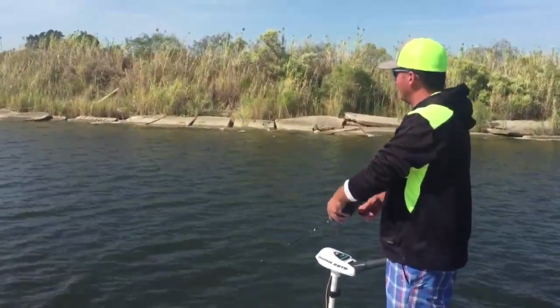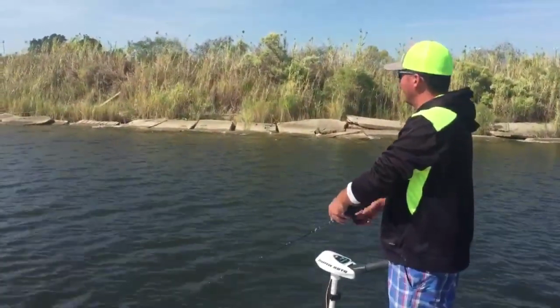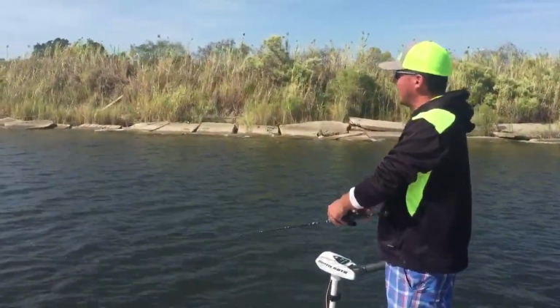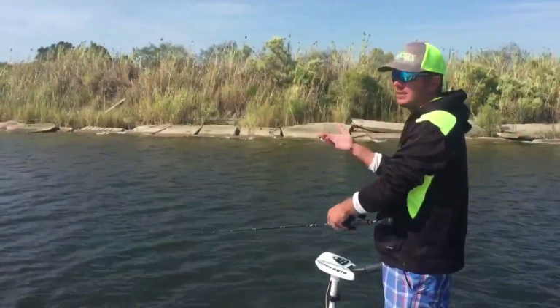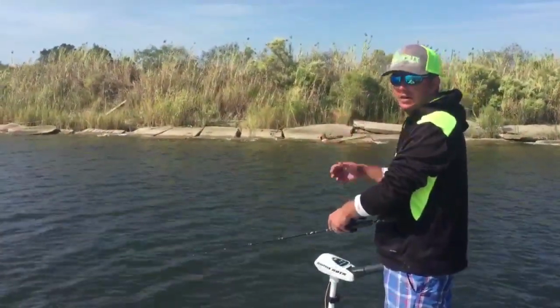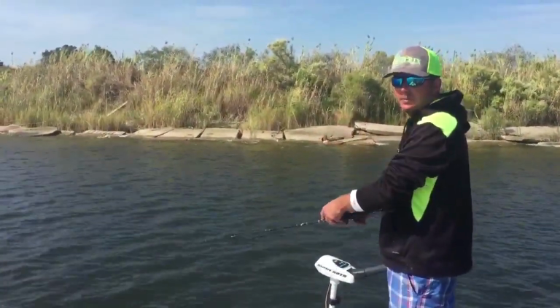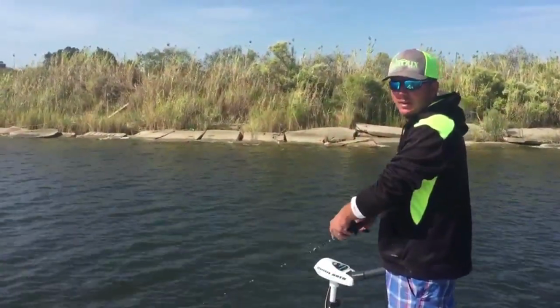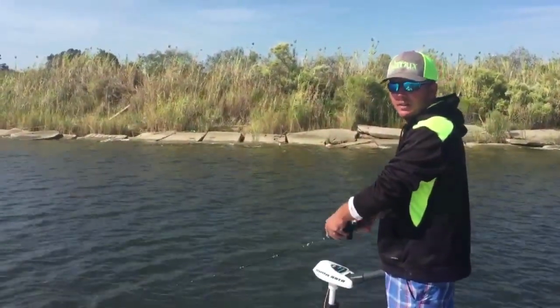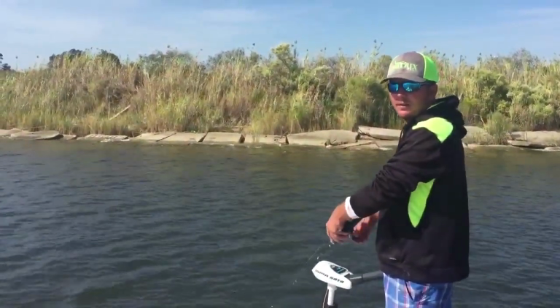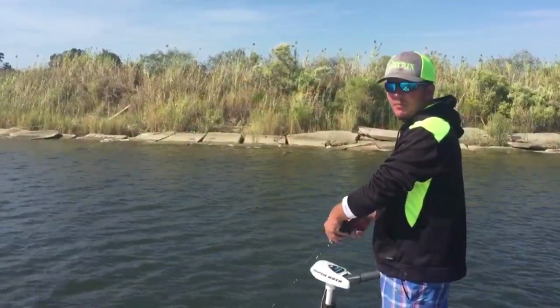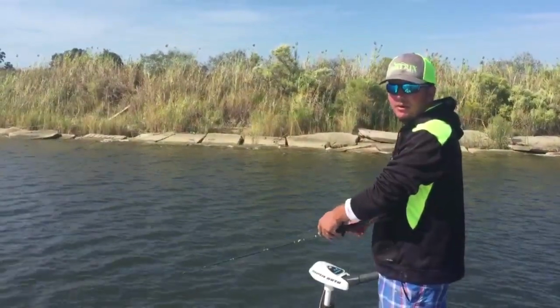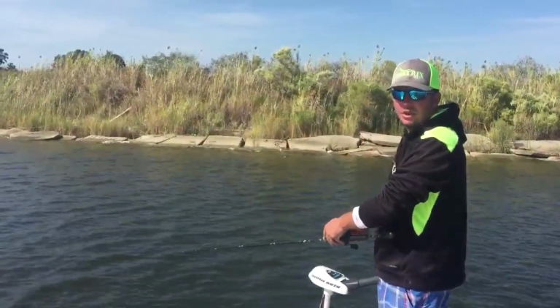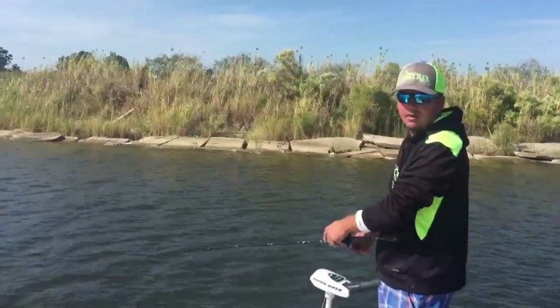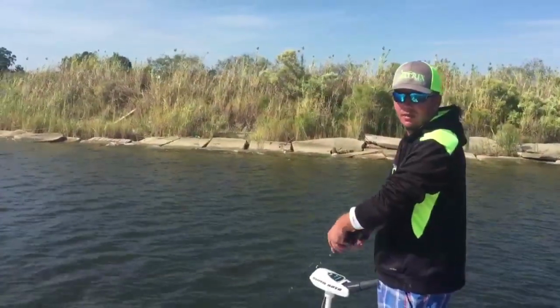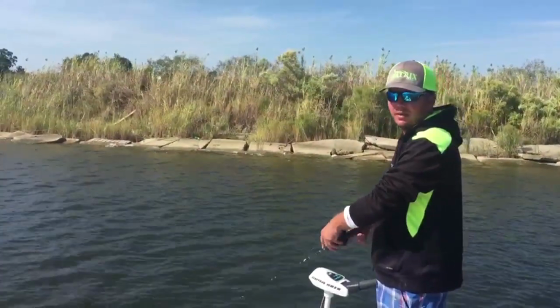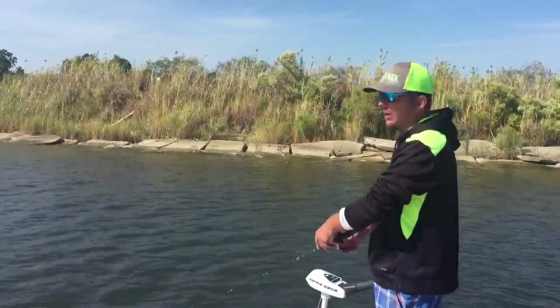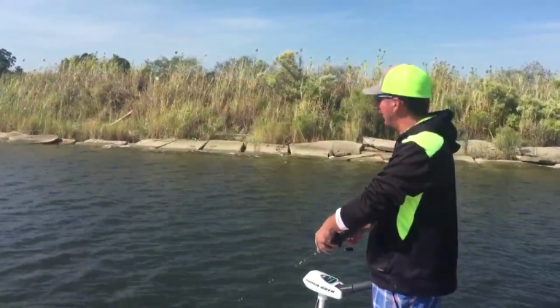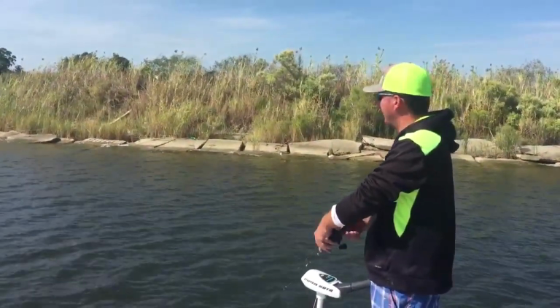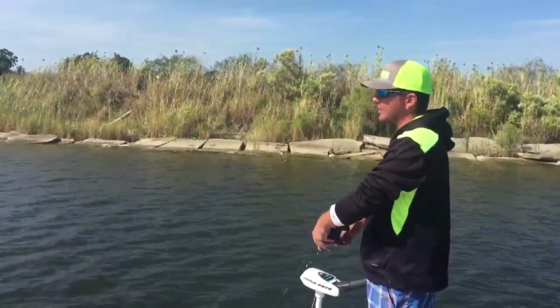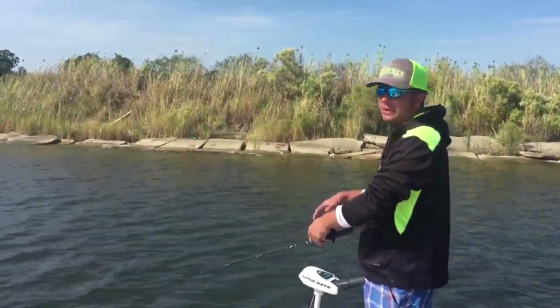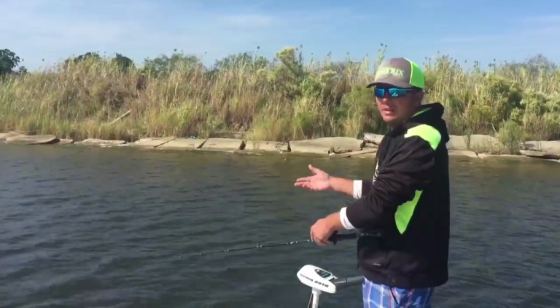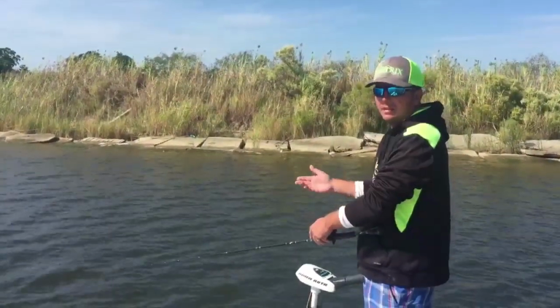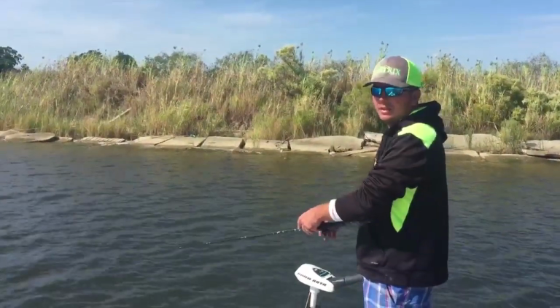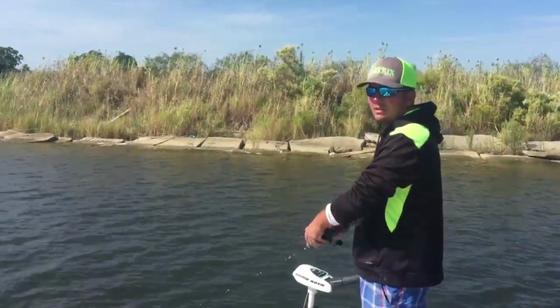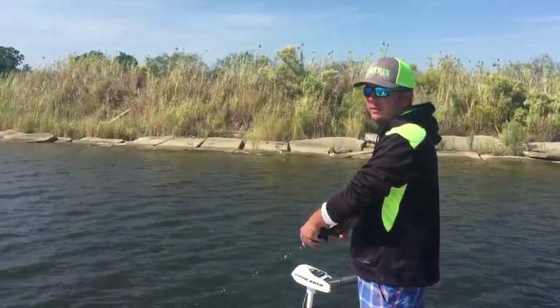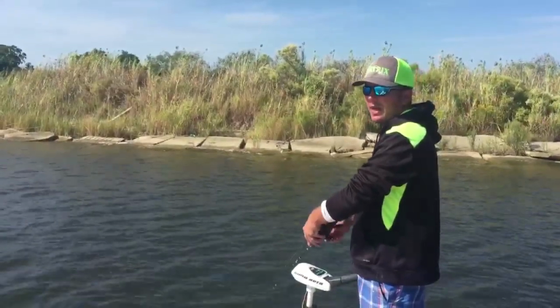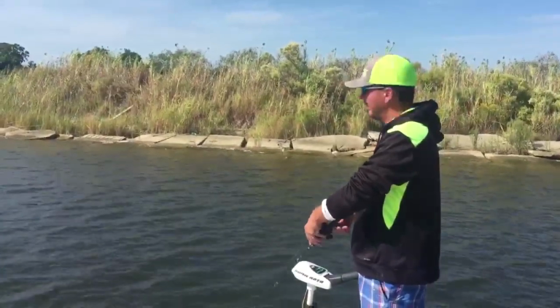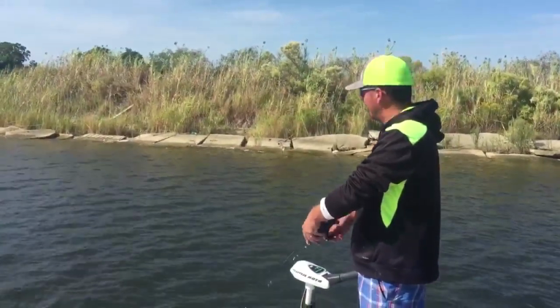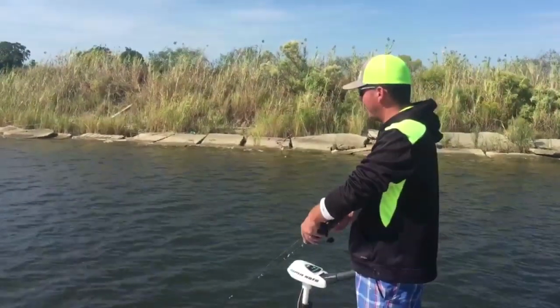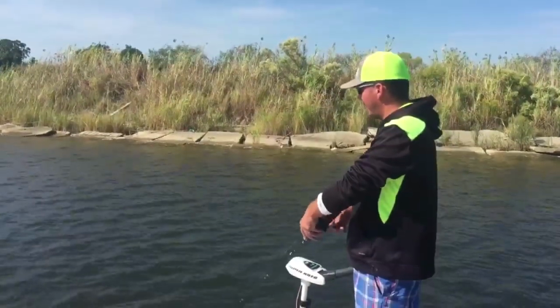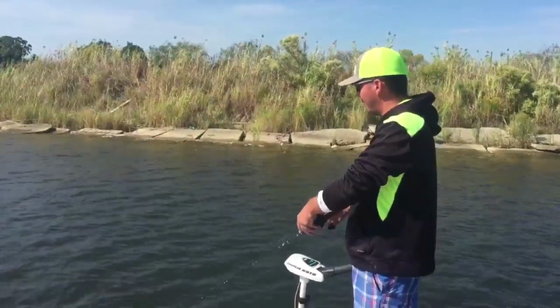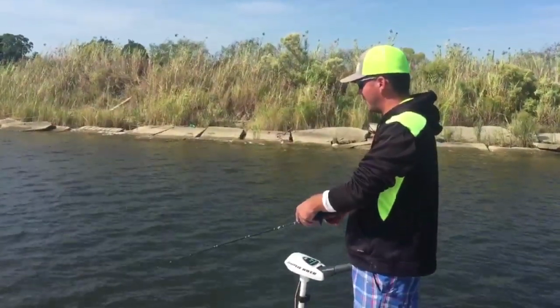We usually start off the mornings throwing topwater, but as the sun comes up they typically get off the topwater and these jerkbaits have really been doing well. We're fishing them and they'll sink two to three foot down and they're very, very effective.